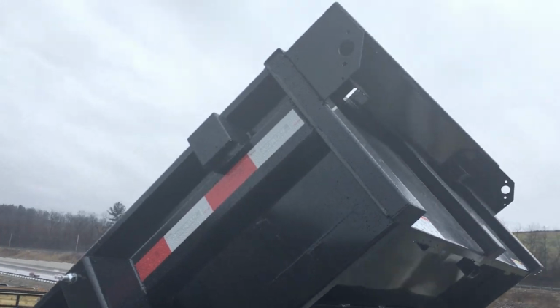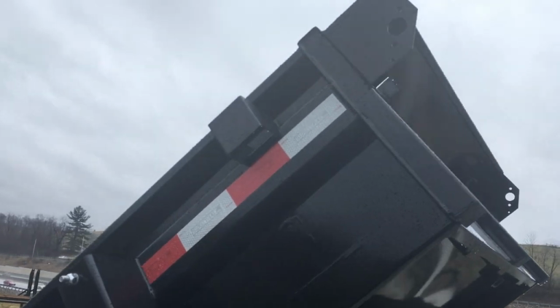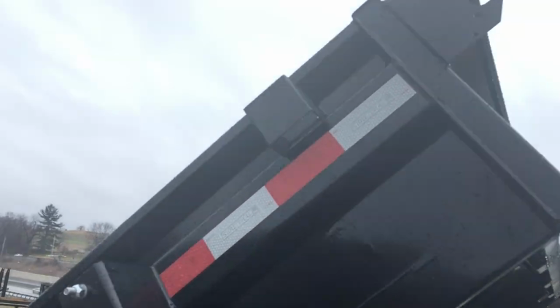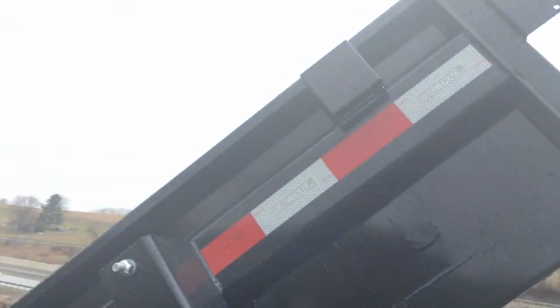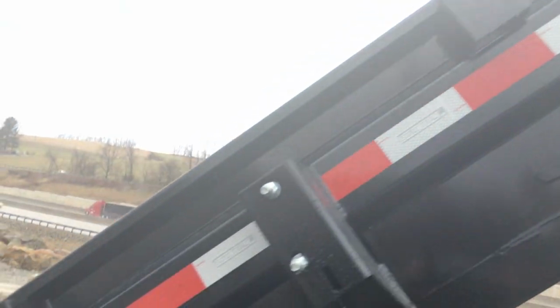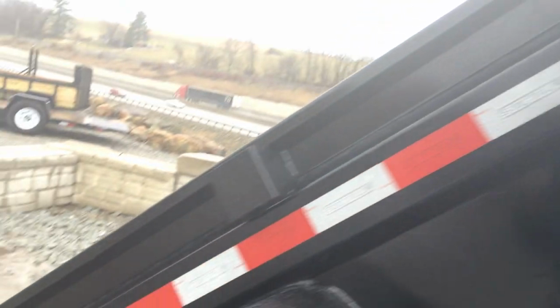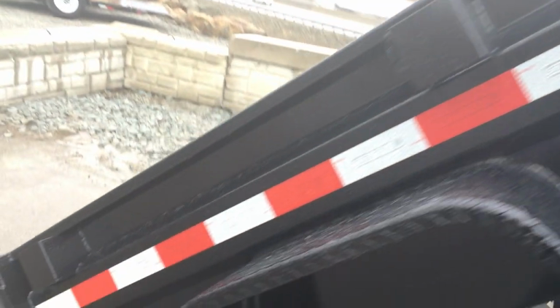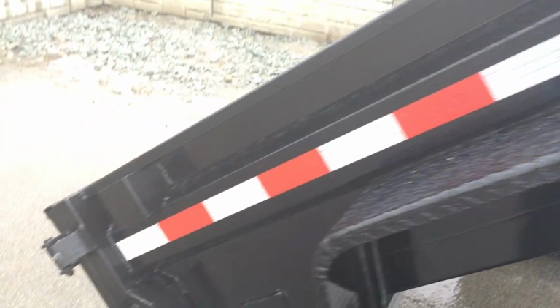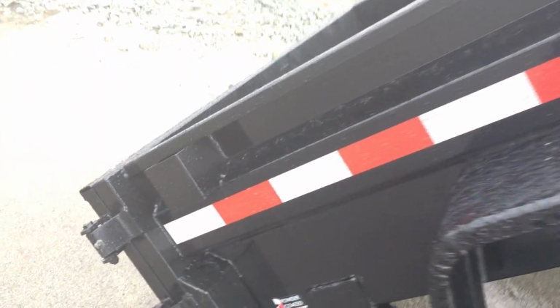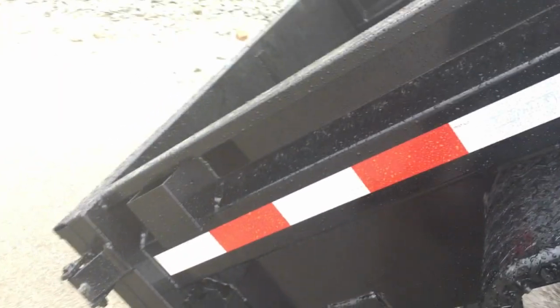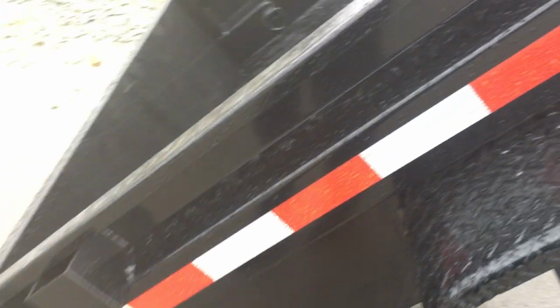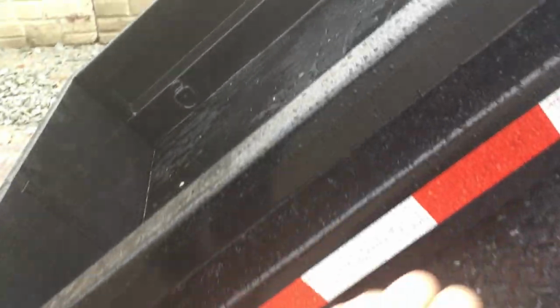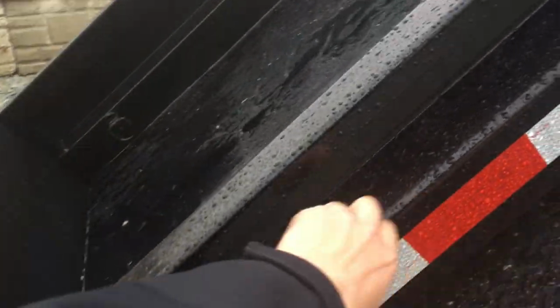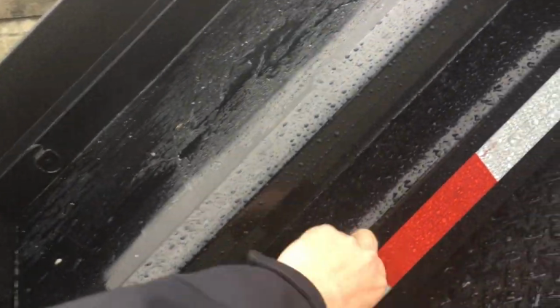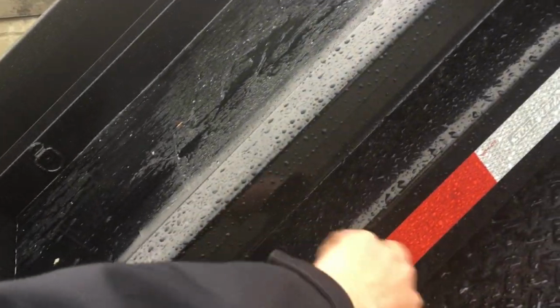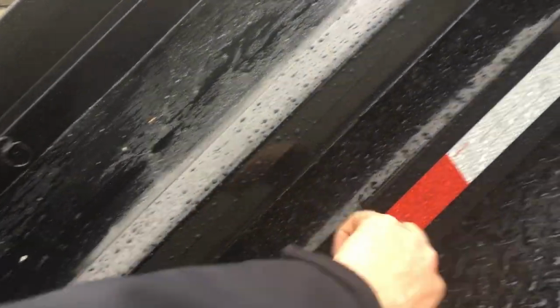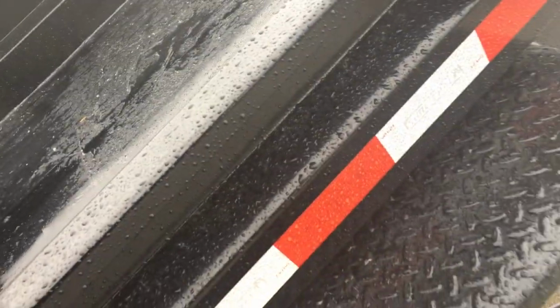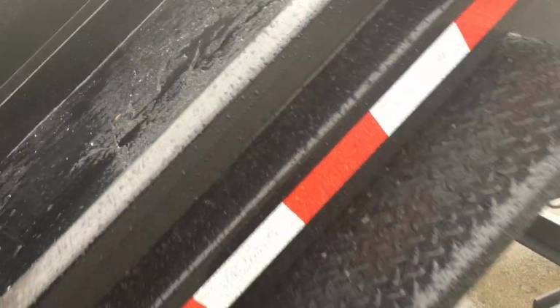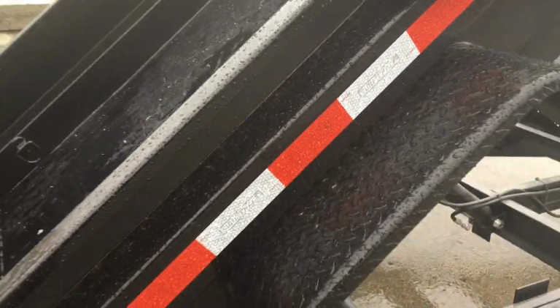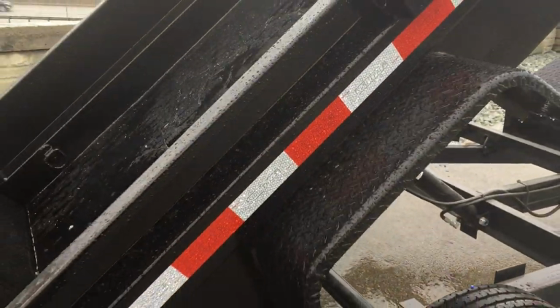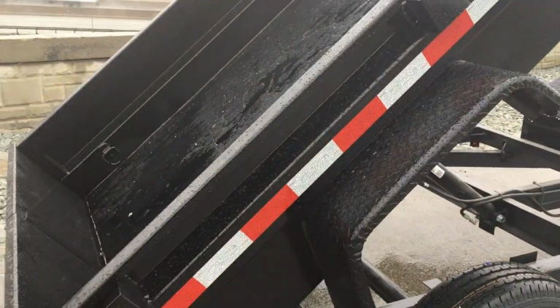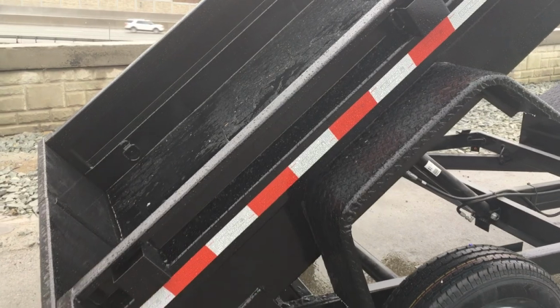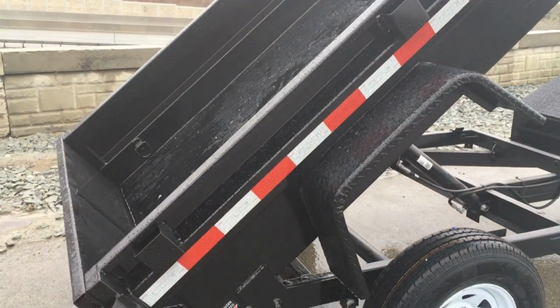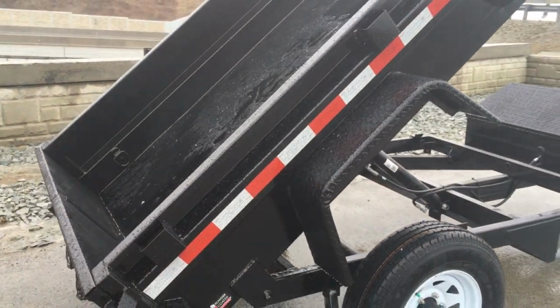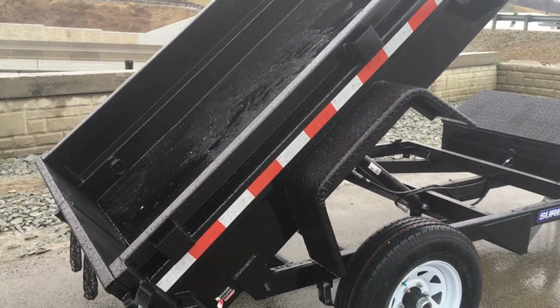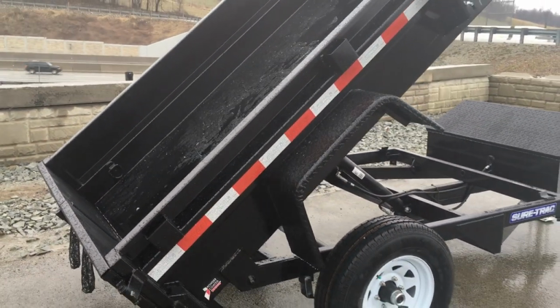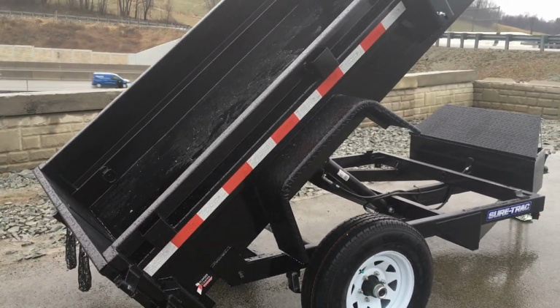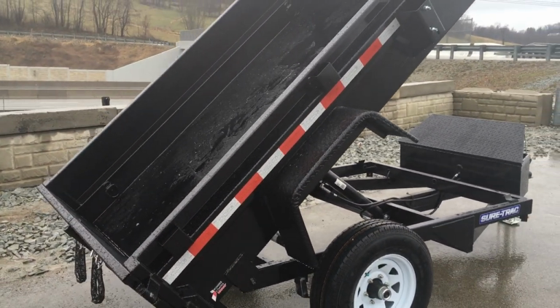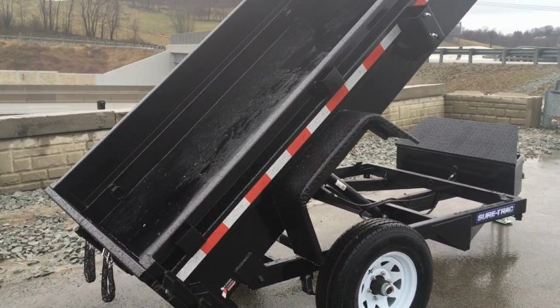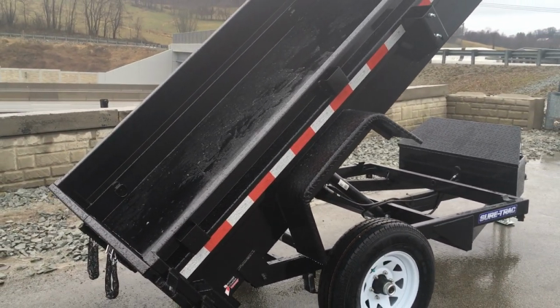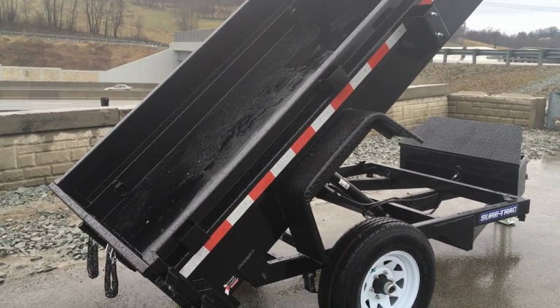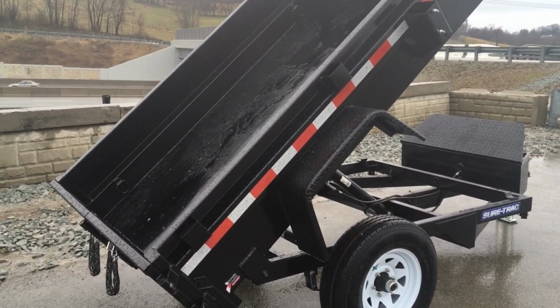Stake pockets are standard equipment for a sidewall extension. We also like the integrated keyway that they do on the dump — gives it a whole lot stronger side than what we traditionally see without adding a ton of additional weight.